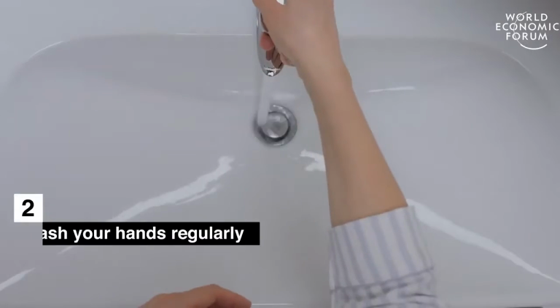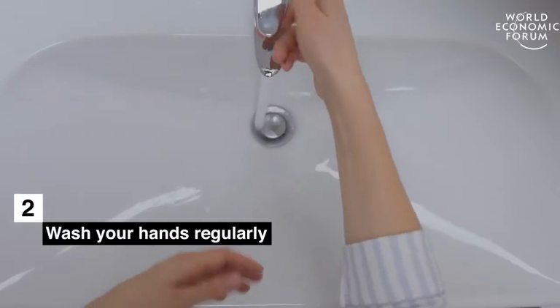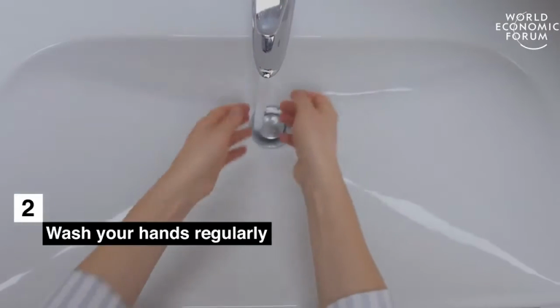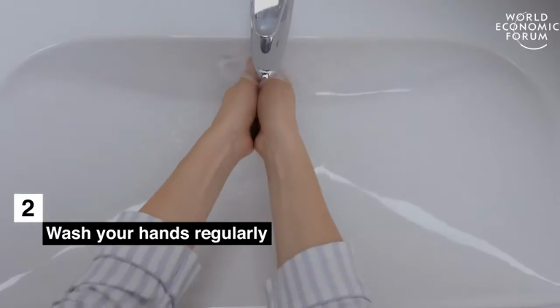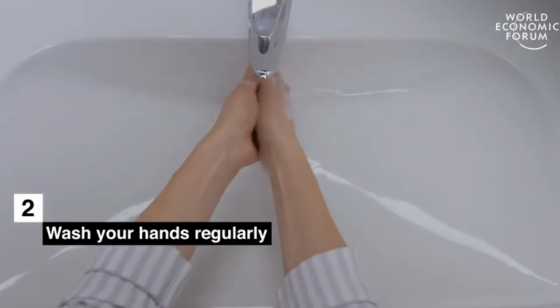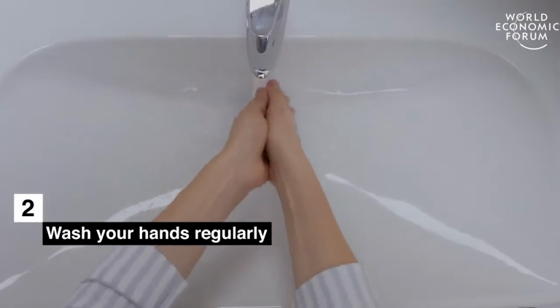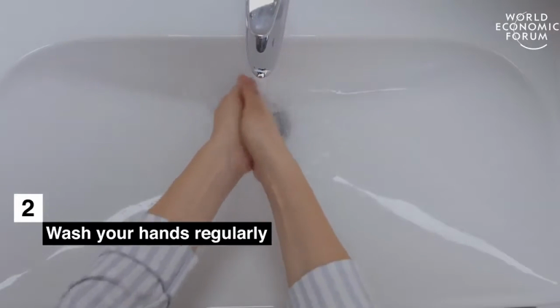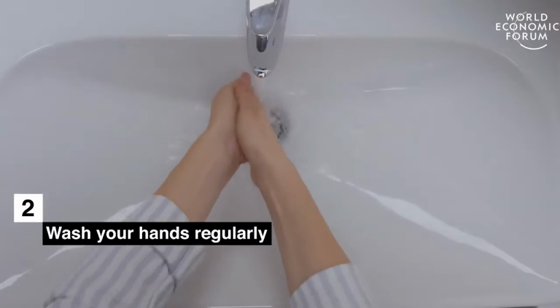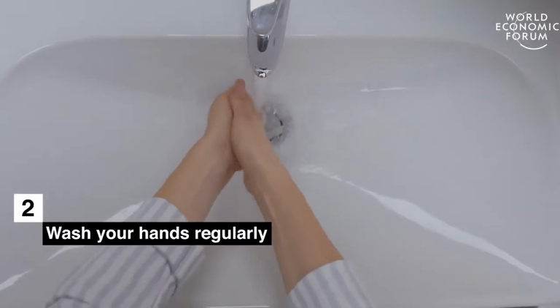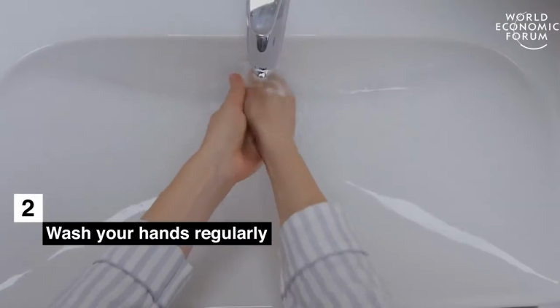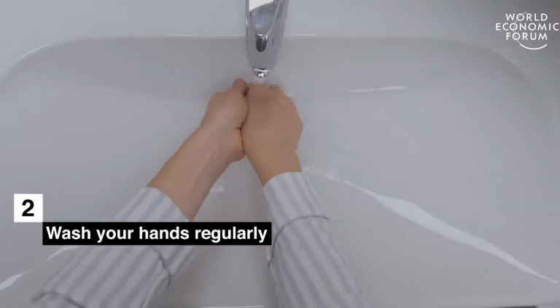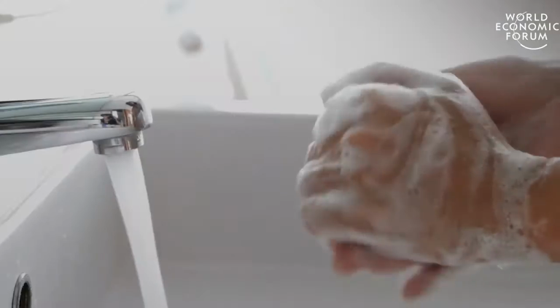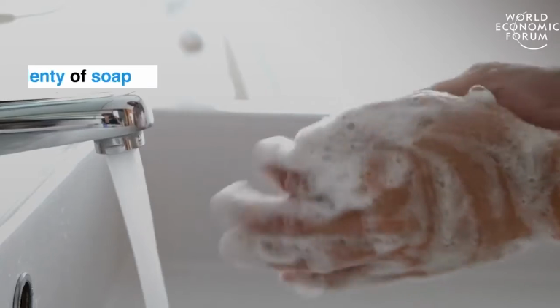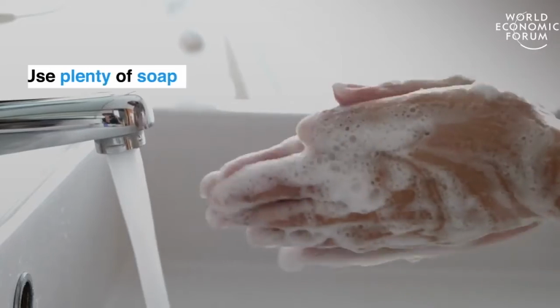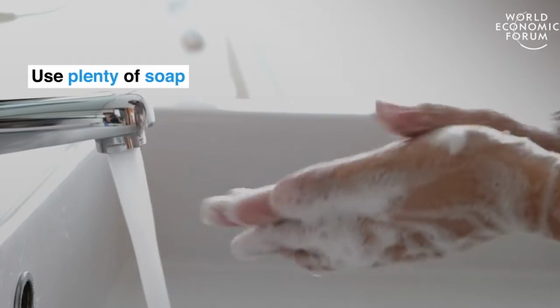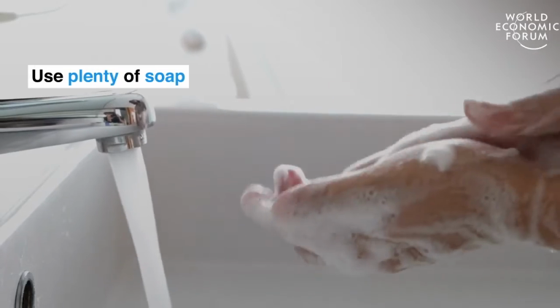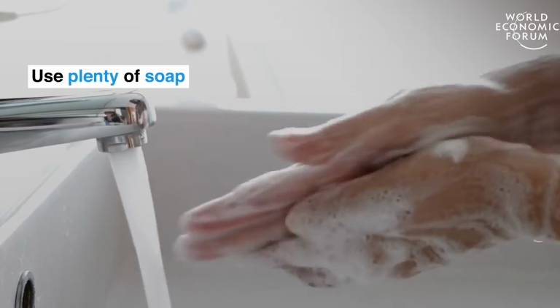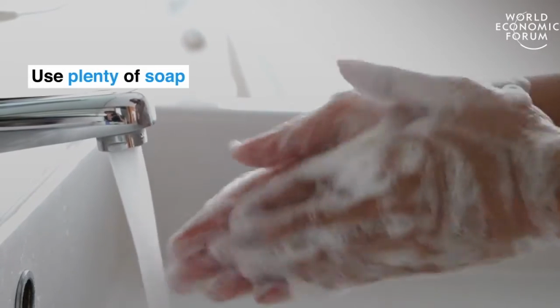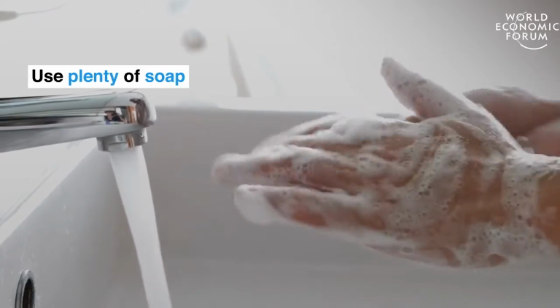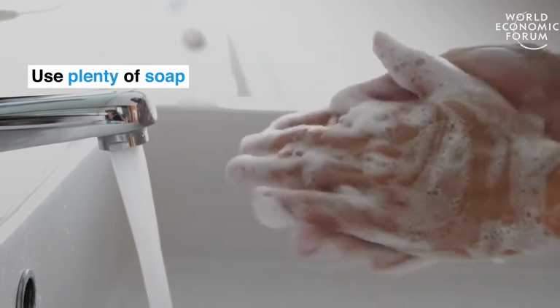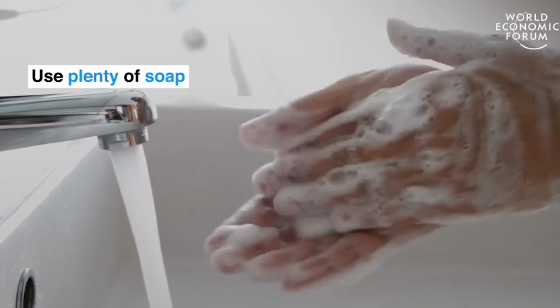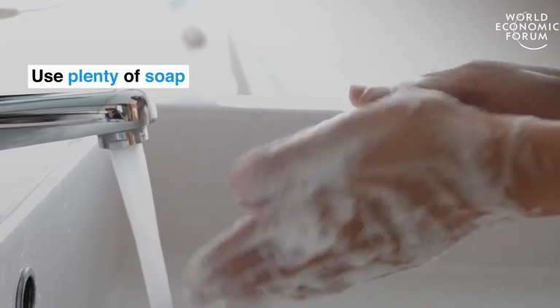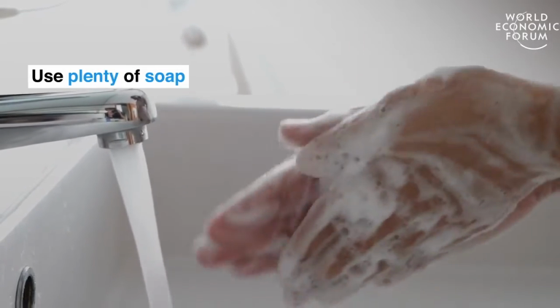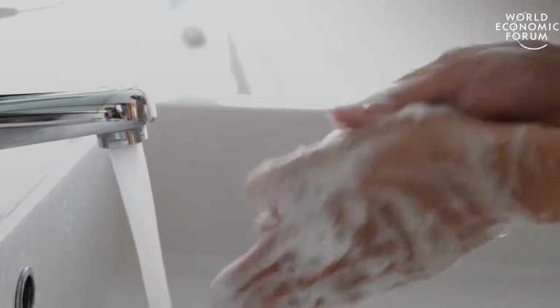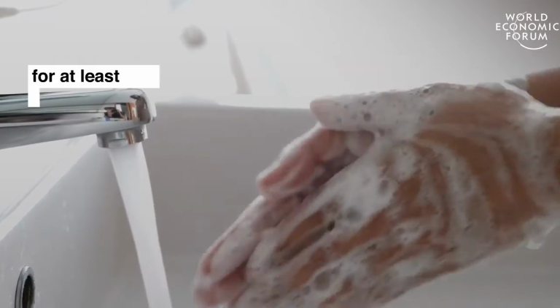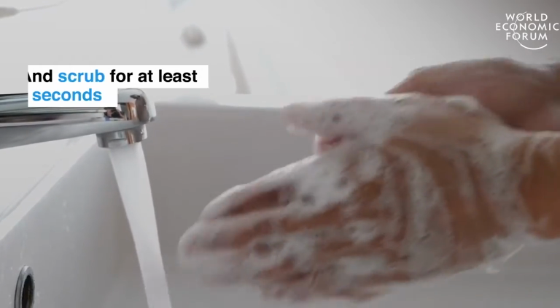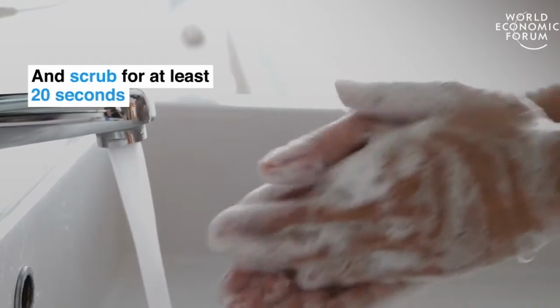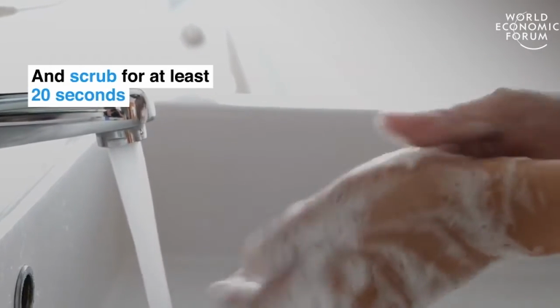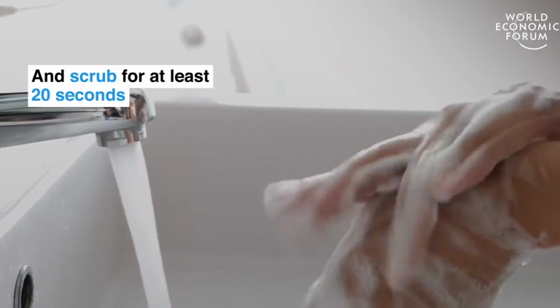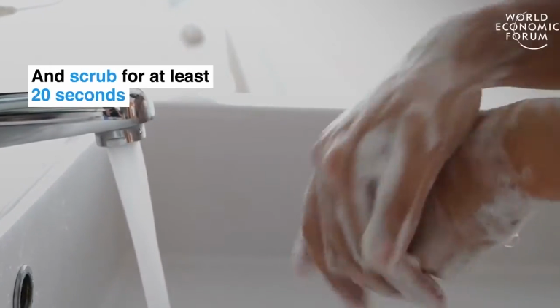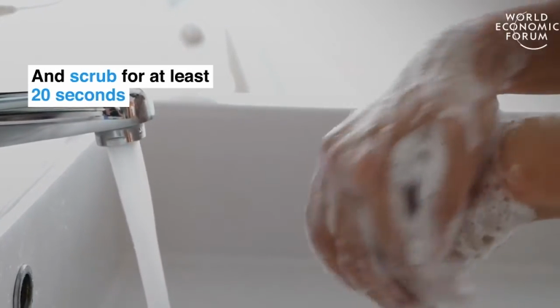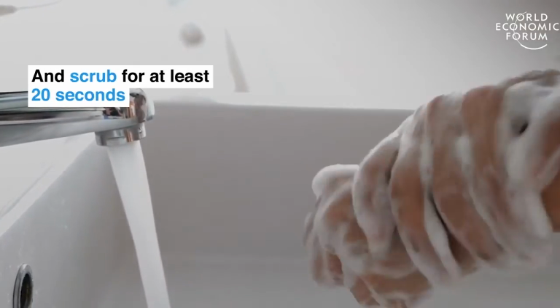Wash your hands regularly. Use plenty of soap and scrub for at least 20 seconds.